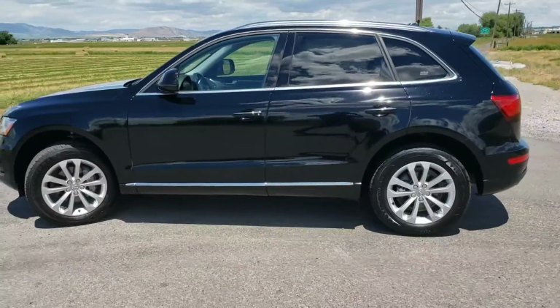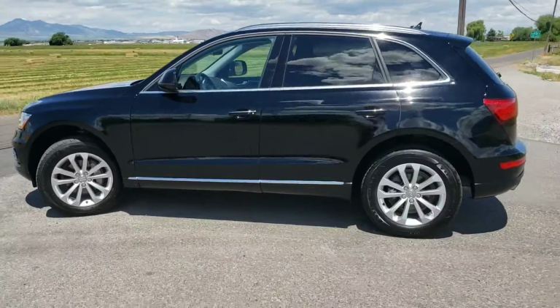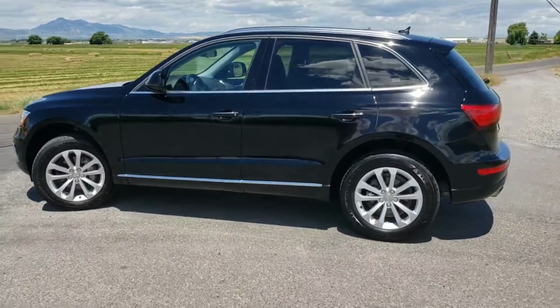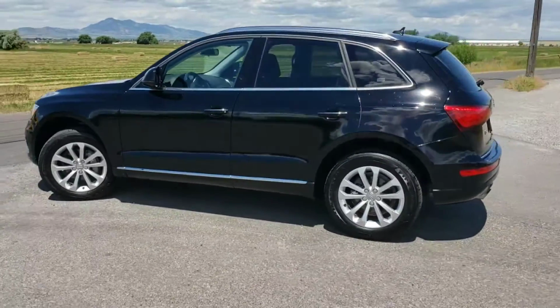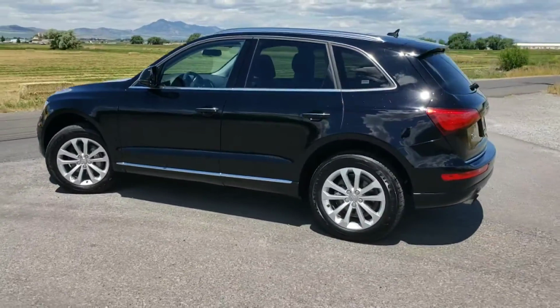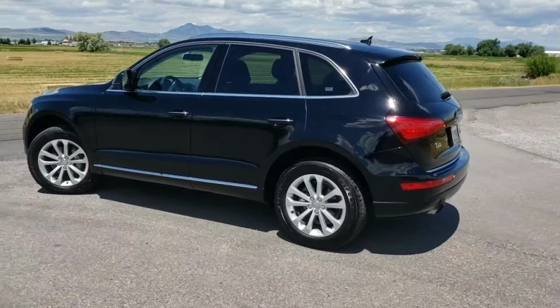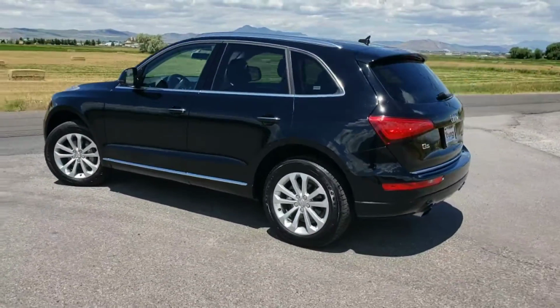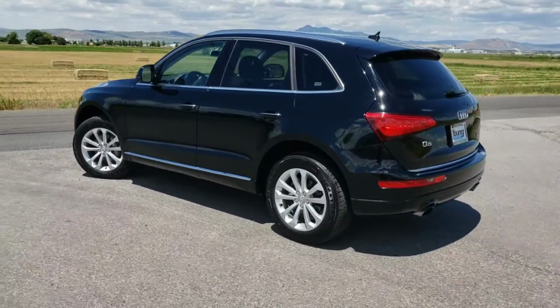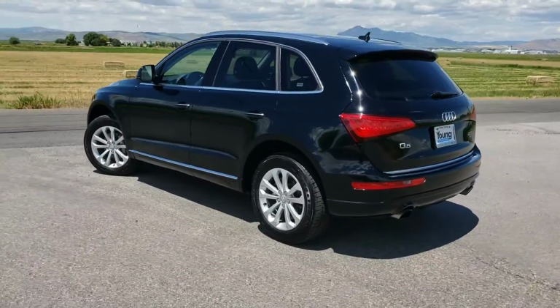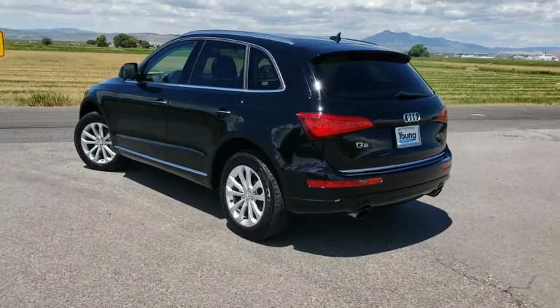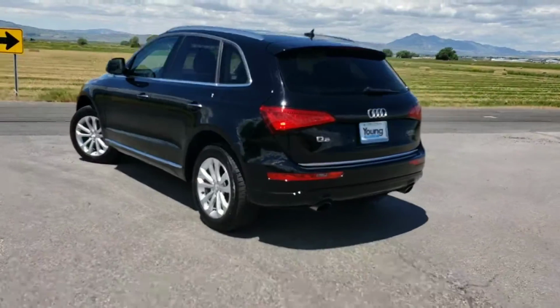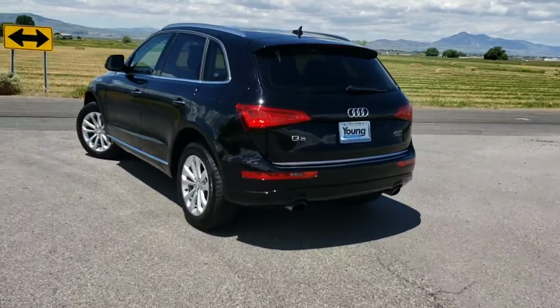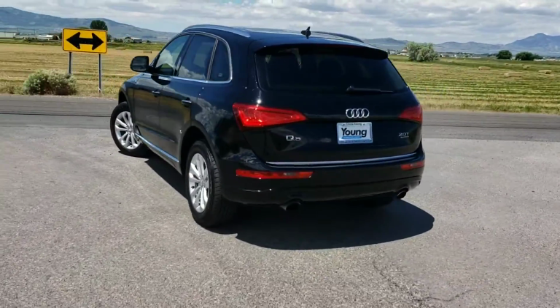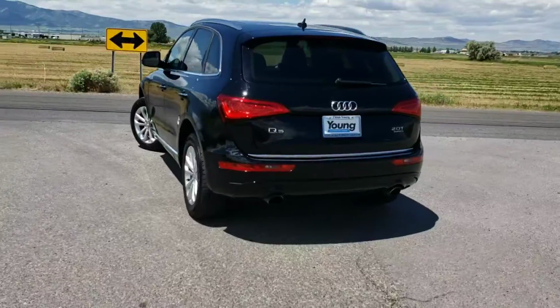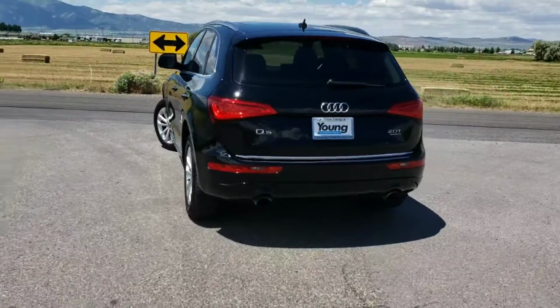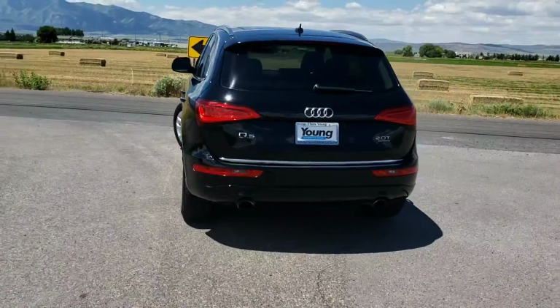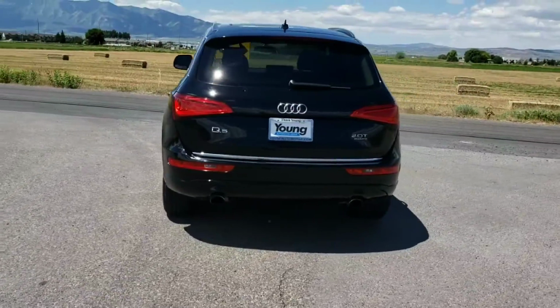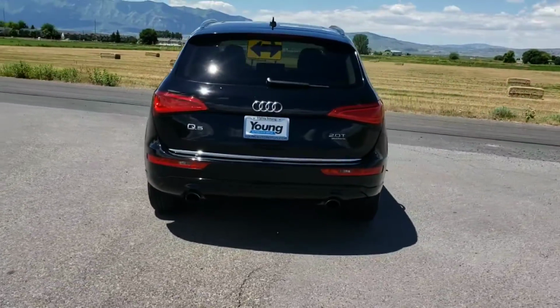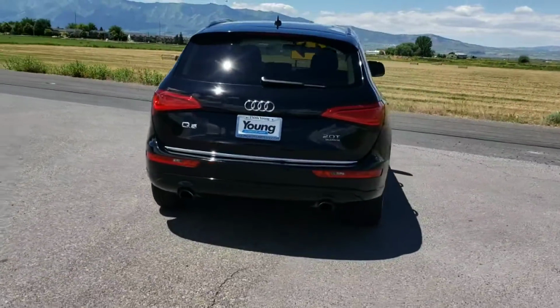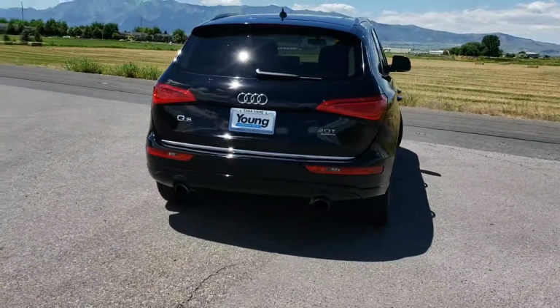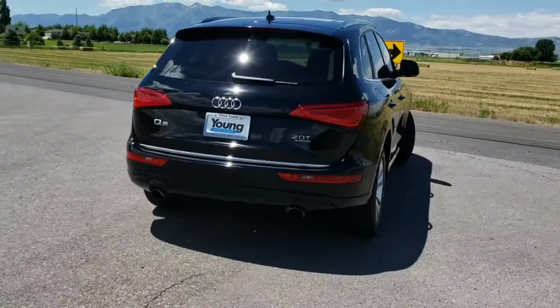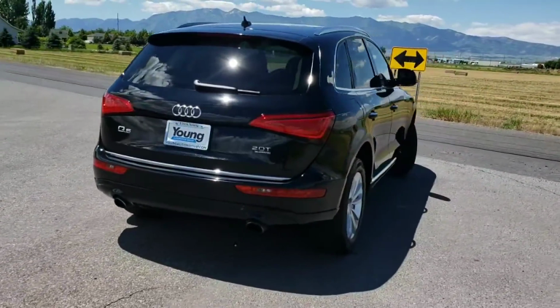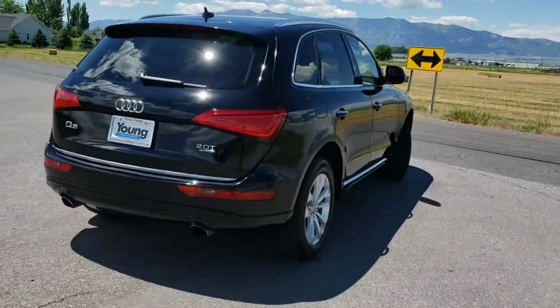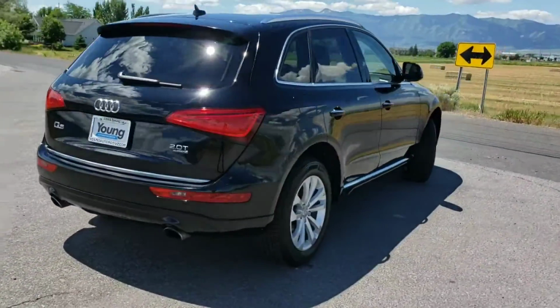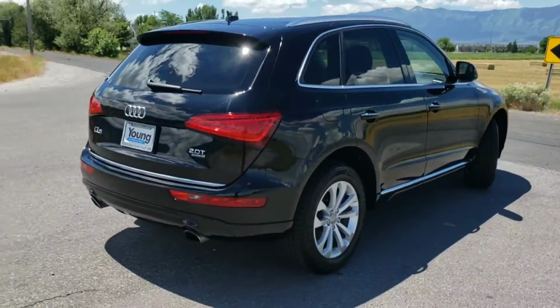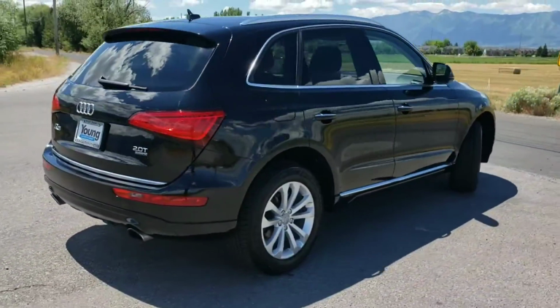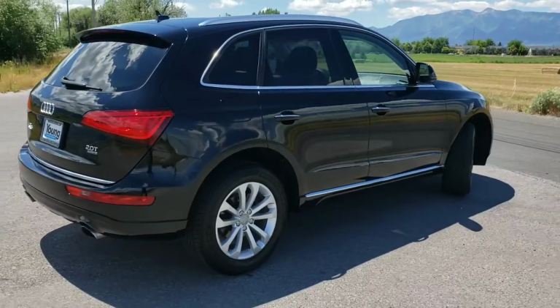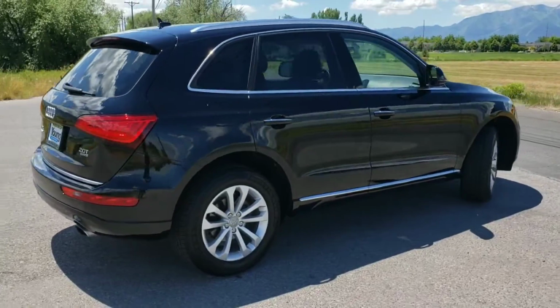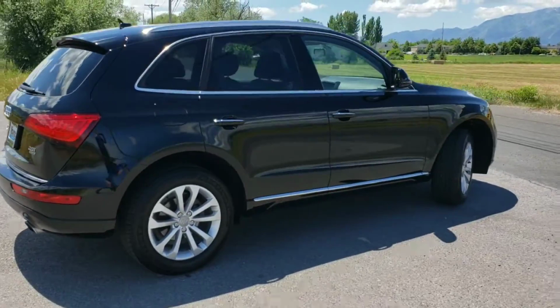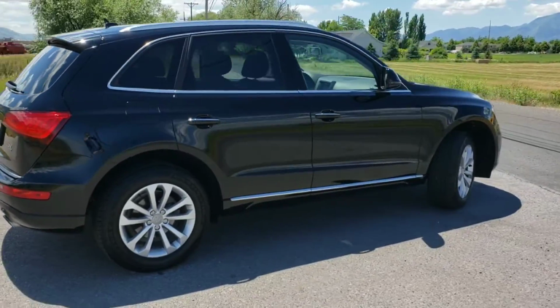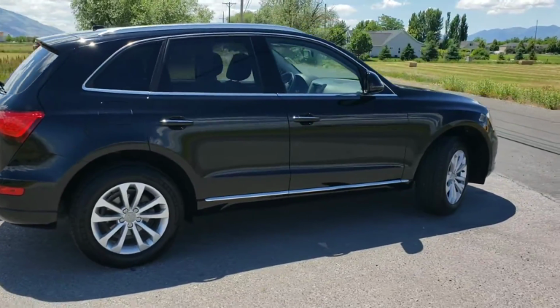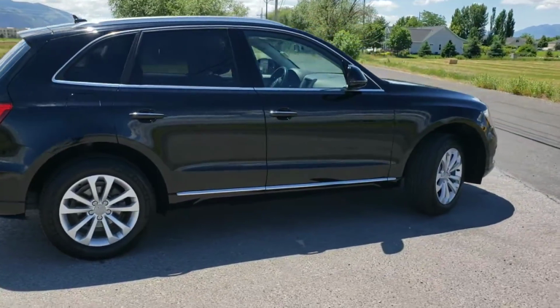Alloy wheels. Dual exhaust on the back. Very, very clean. Well taken care of.